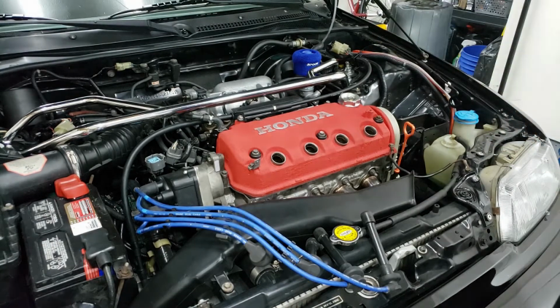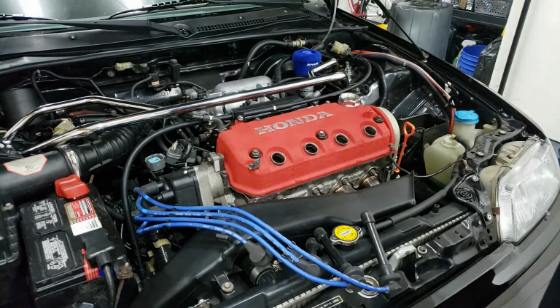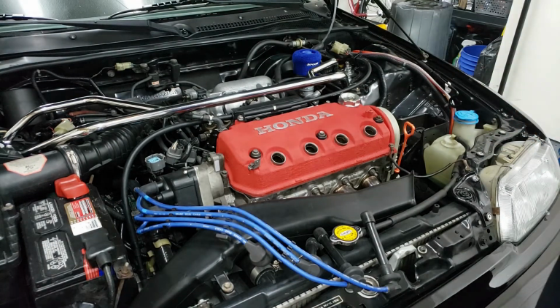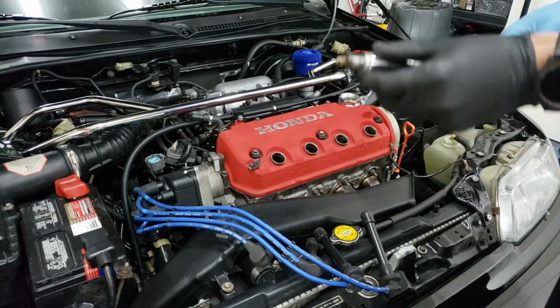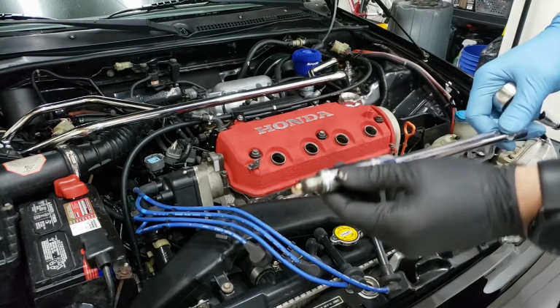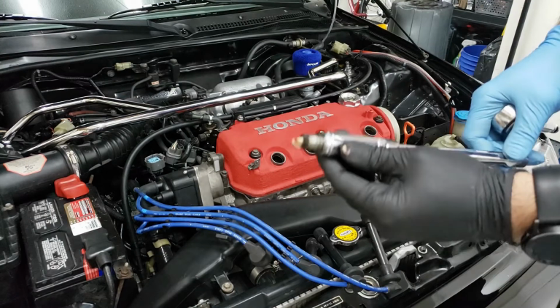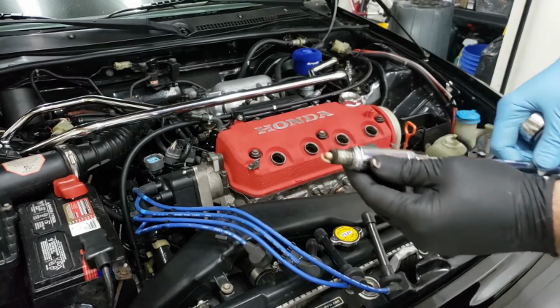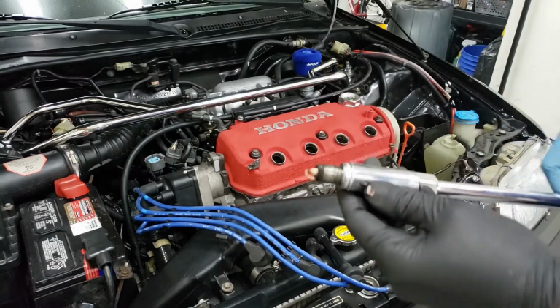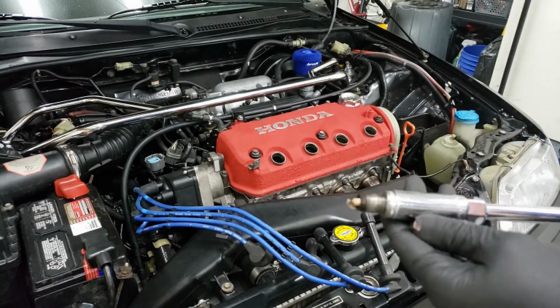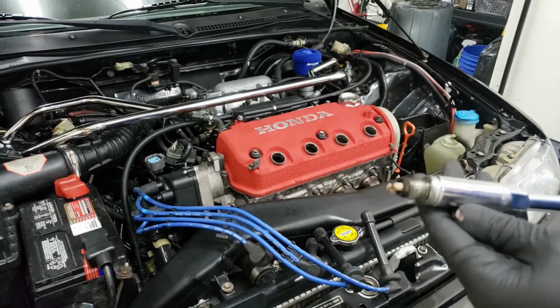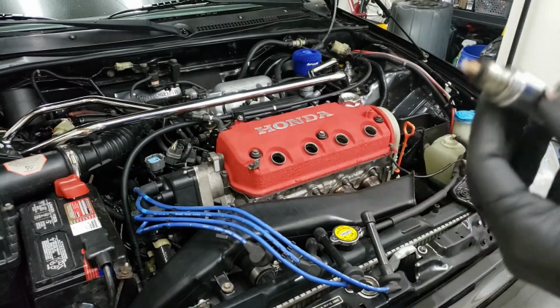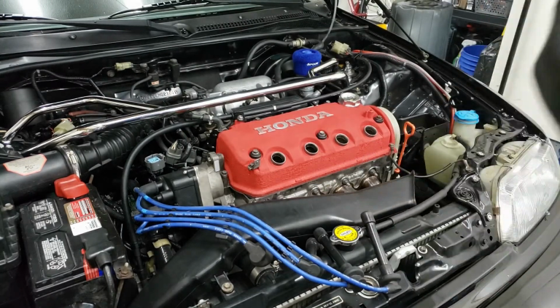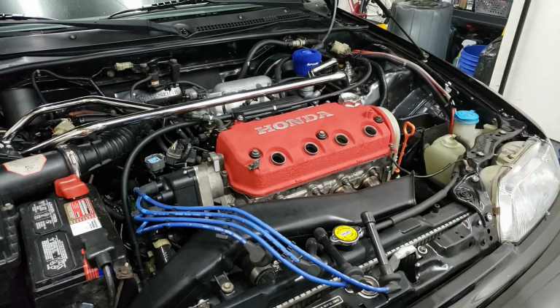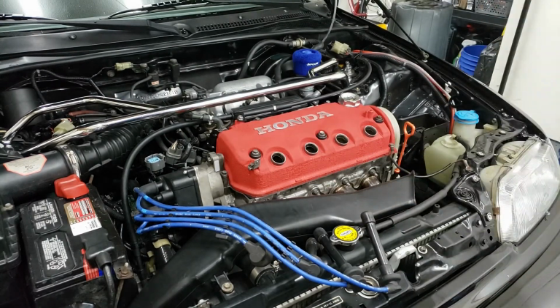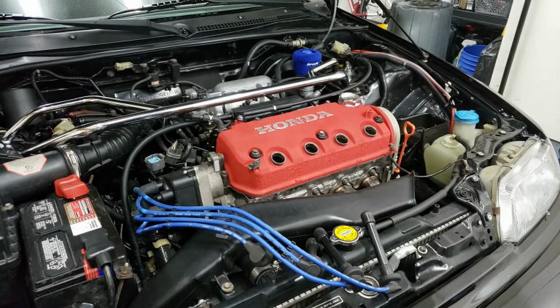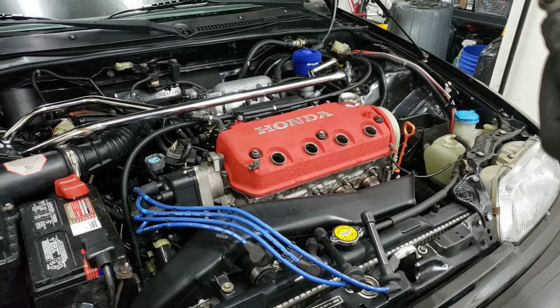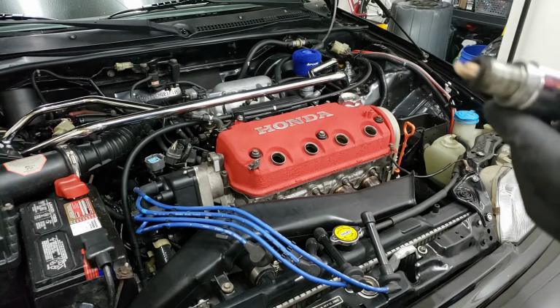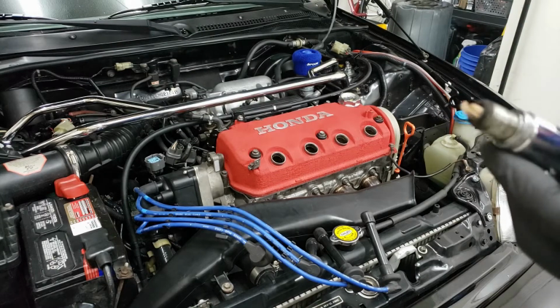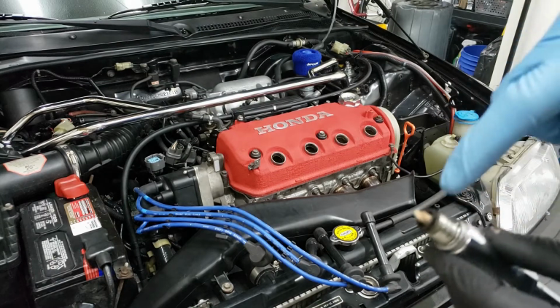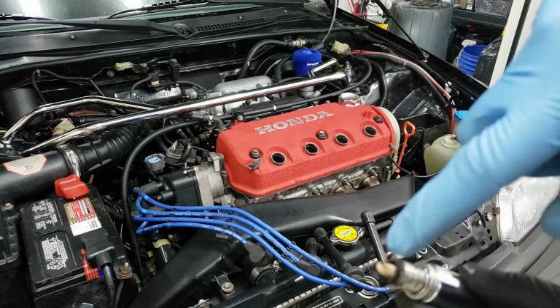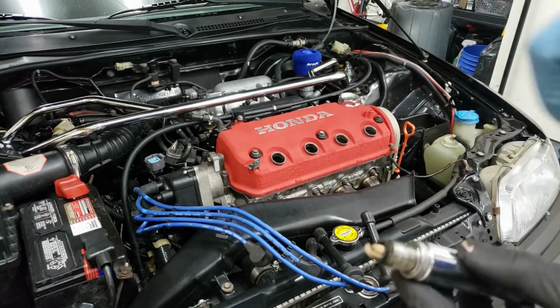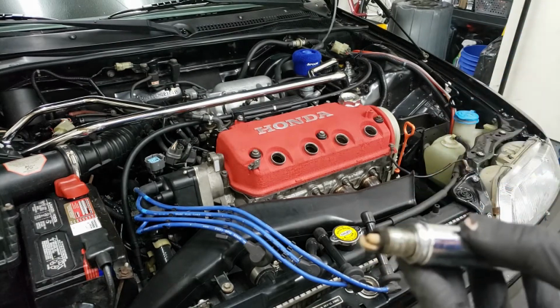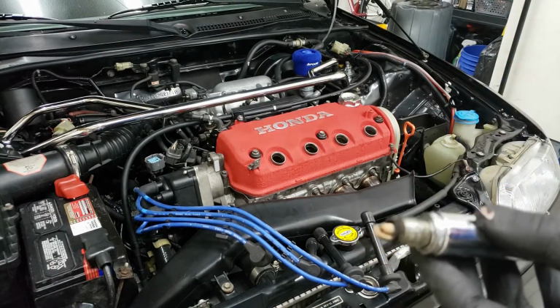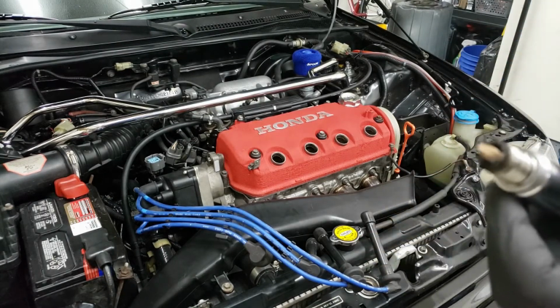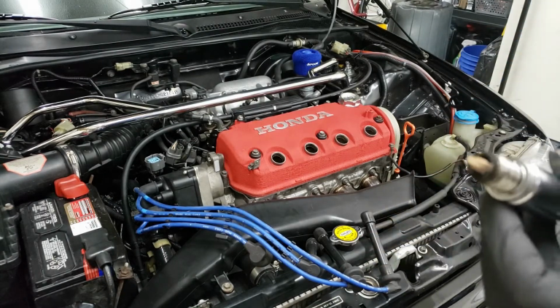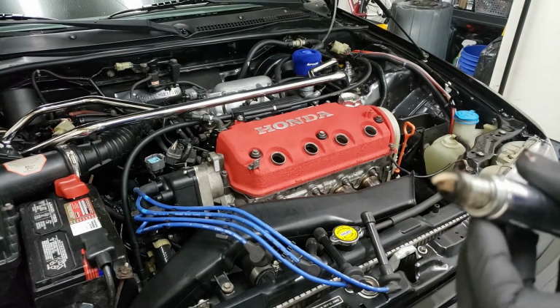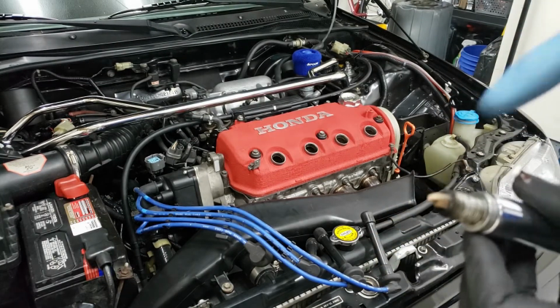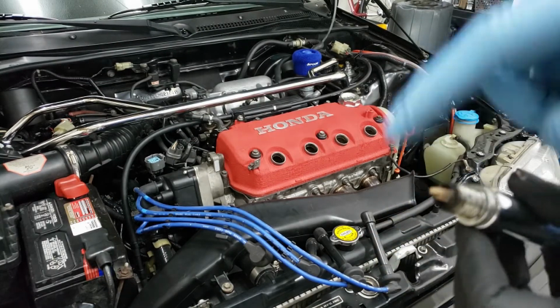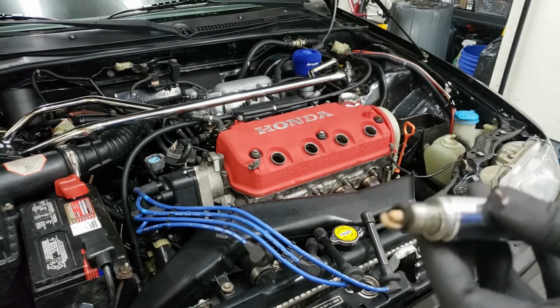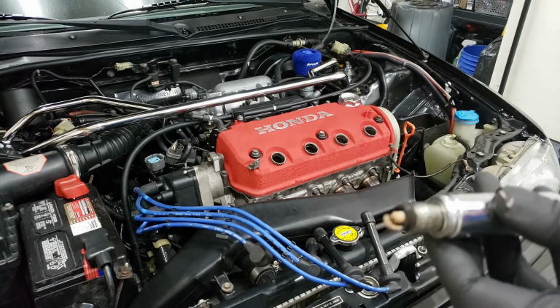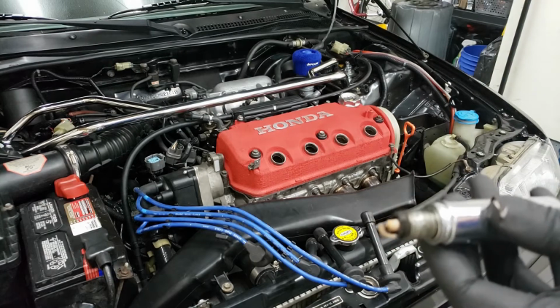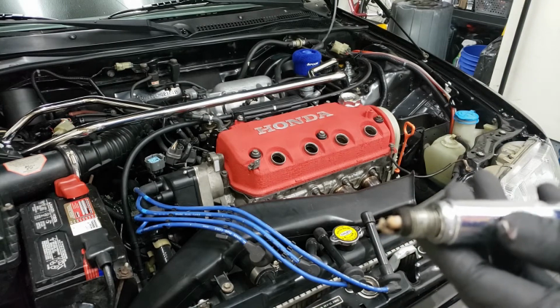There's quite a bit of black soot on the spark plug. It doesn't look totally abnormal, but it does look like it's kind of burning oil due to the electrode — or the ground strap — on the top.